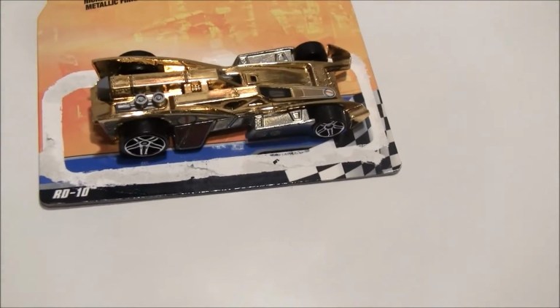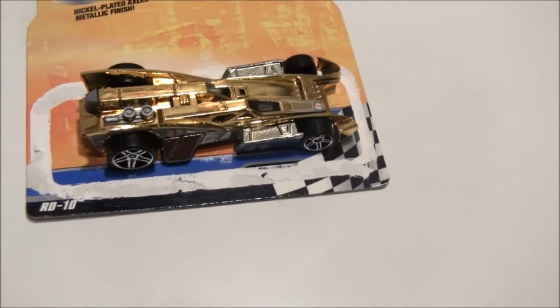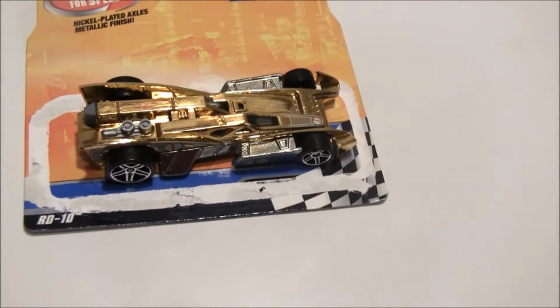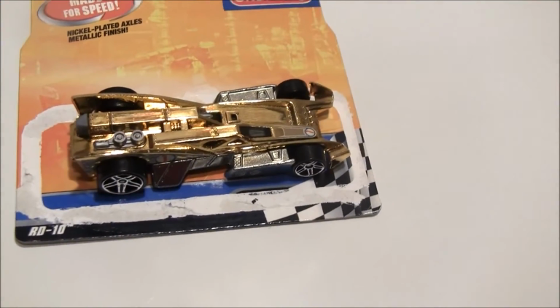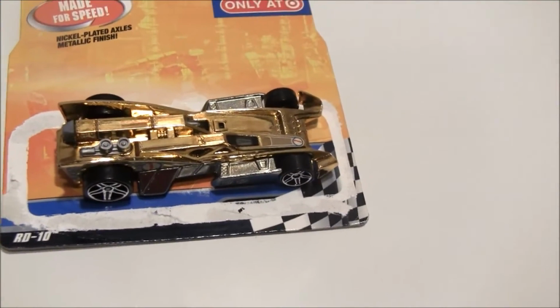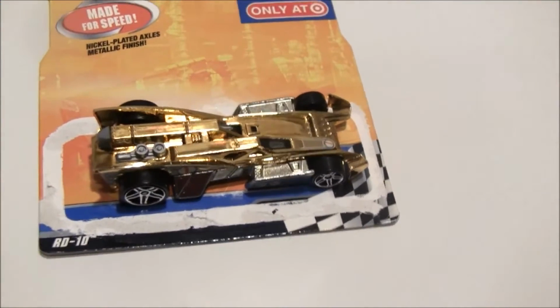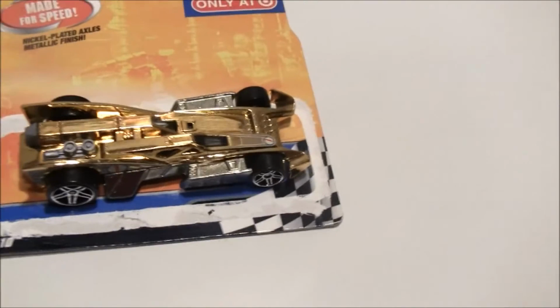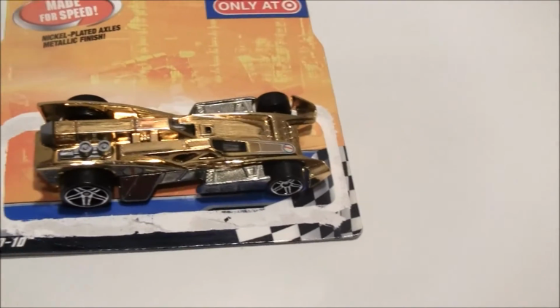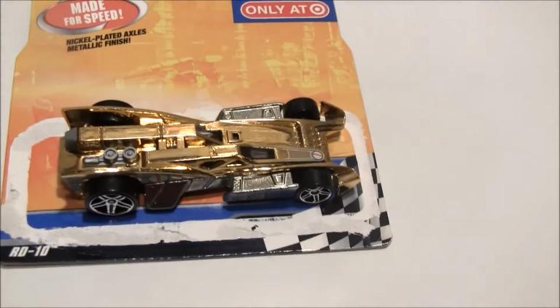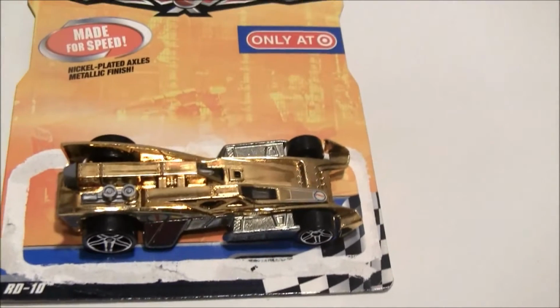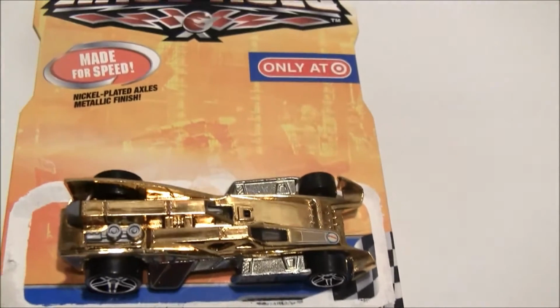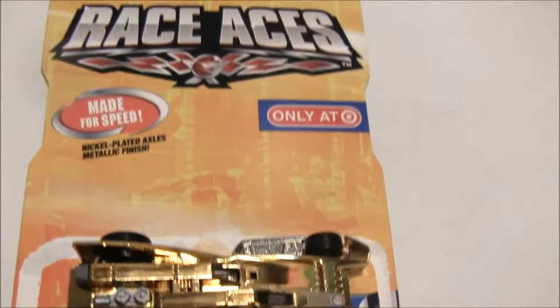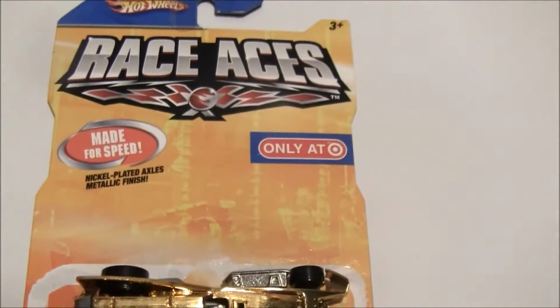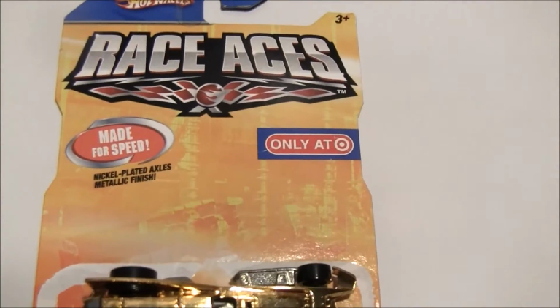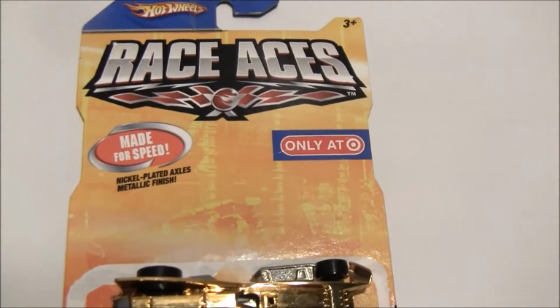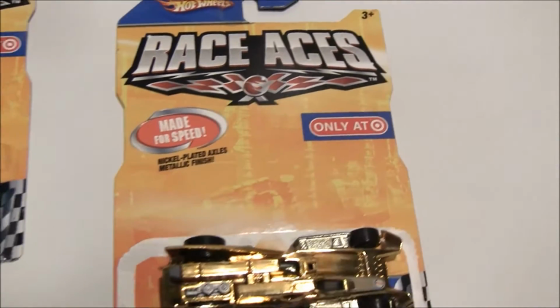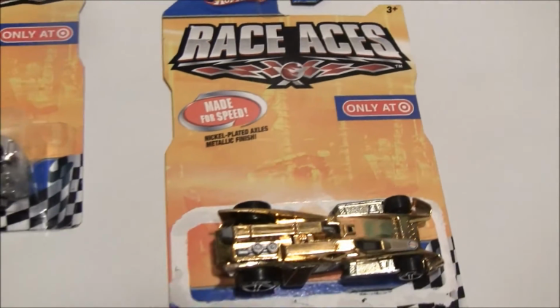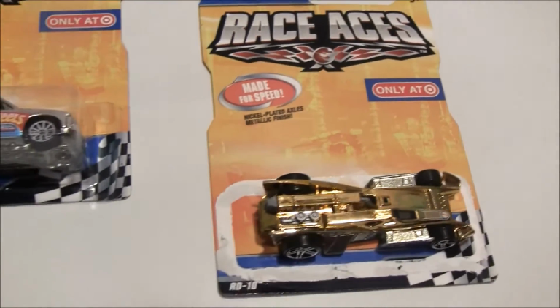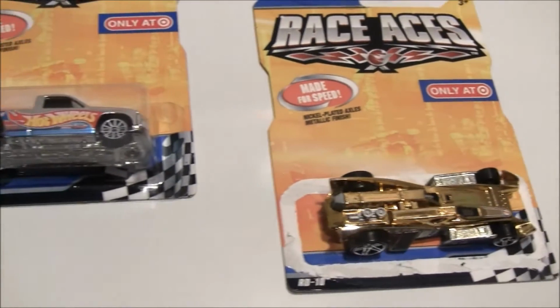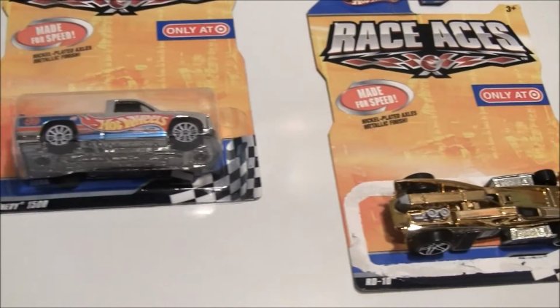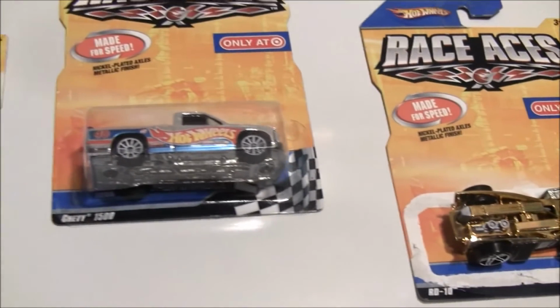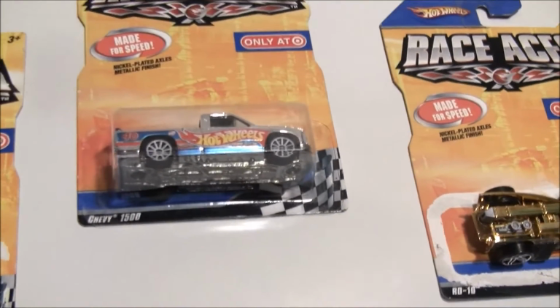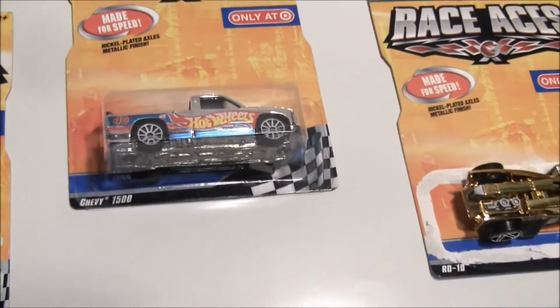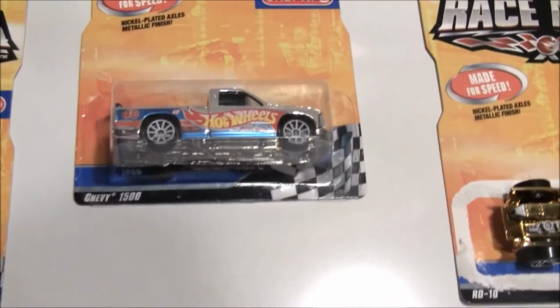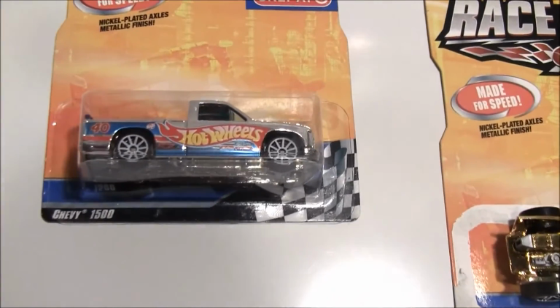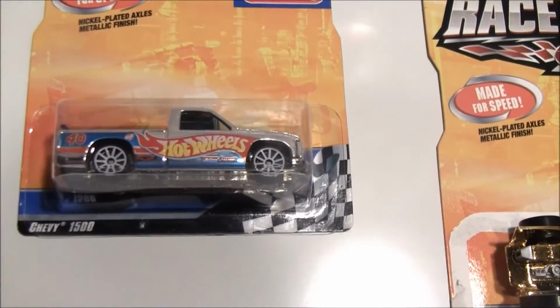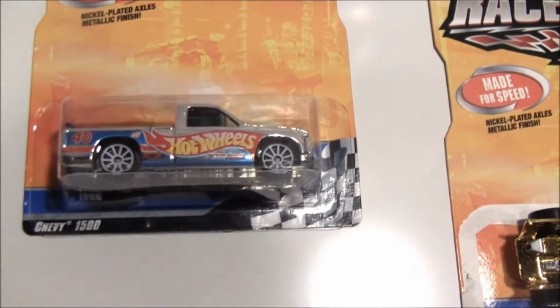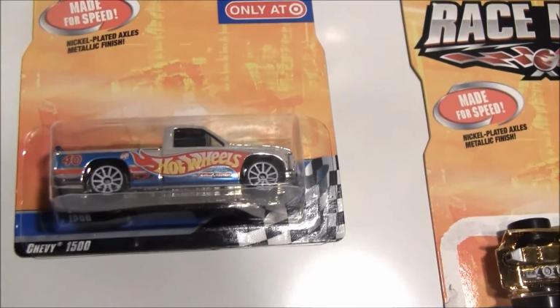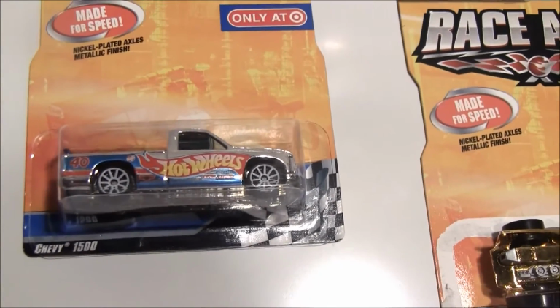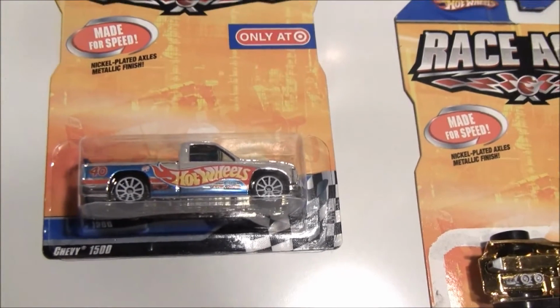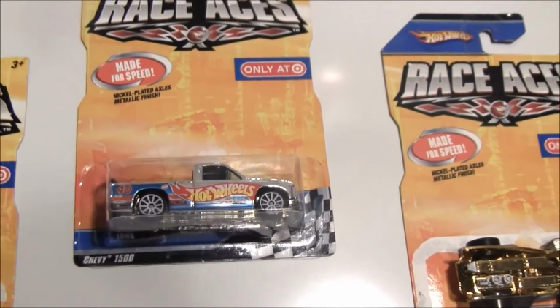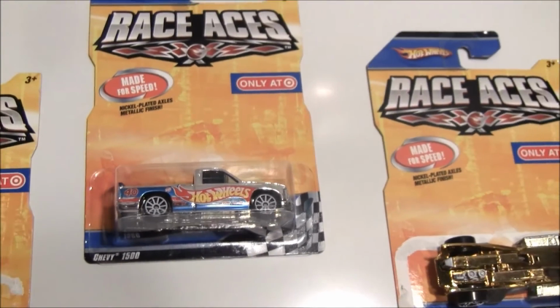We have the RD-10 here — really cool looking car, also fast from the Race Aces Series. And this one we just picked up. Excited to see how he's going to run on the track.